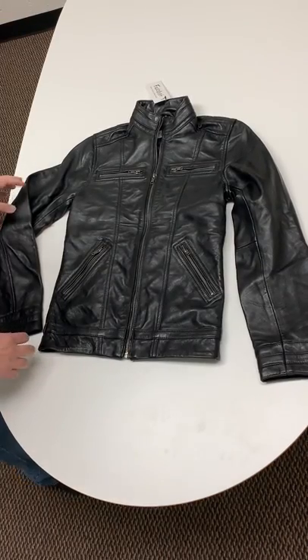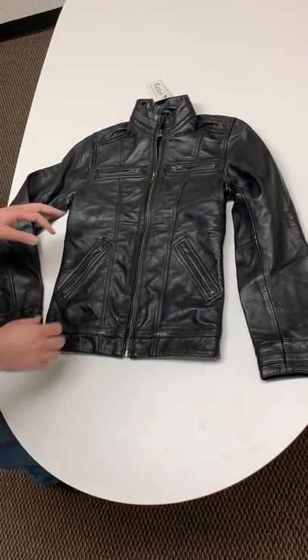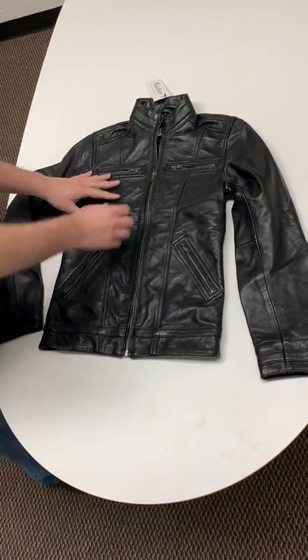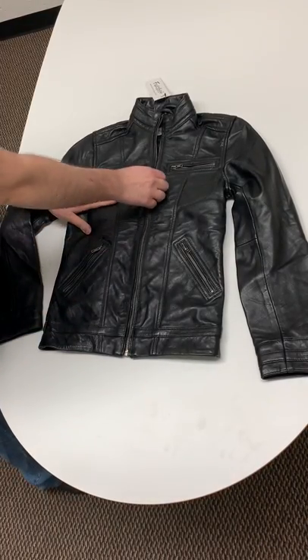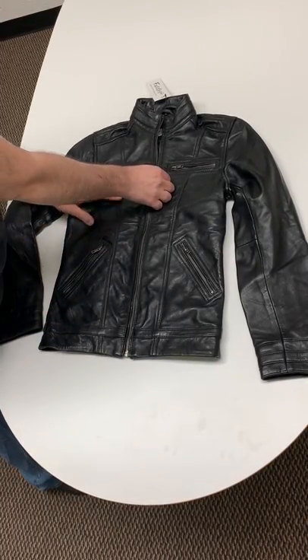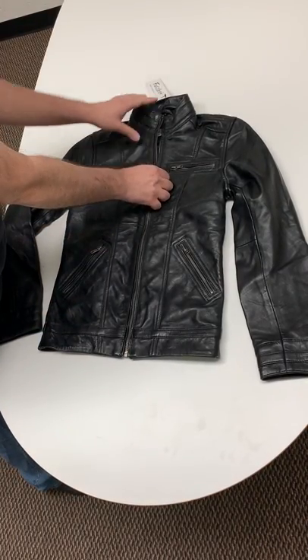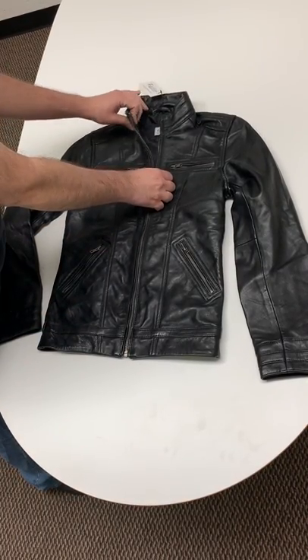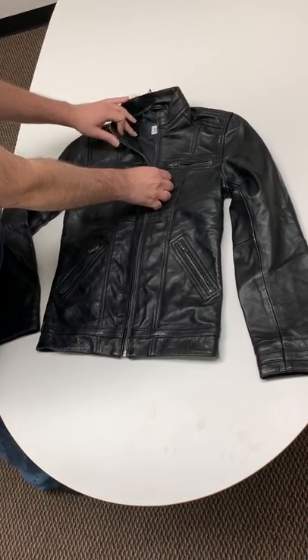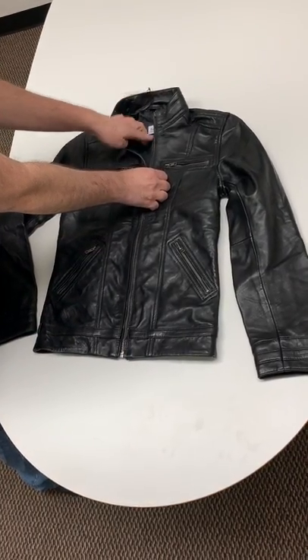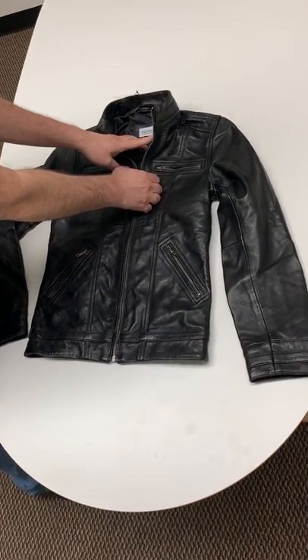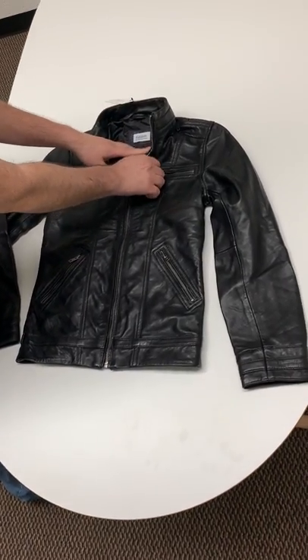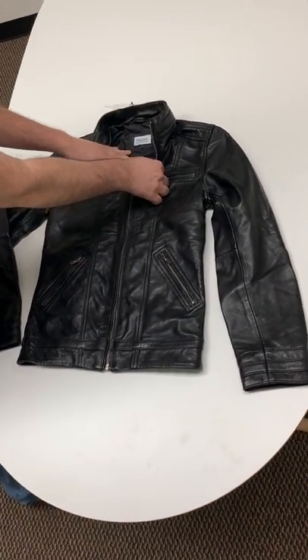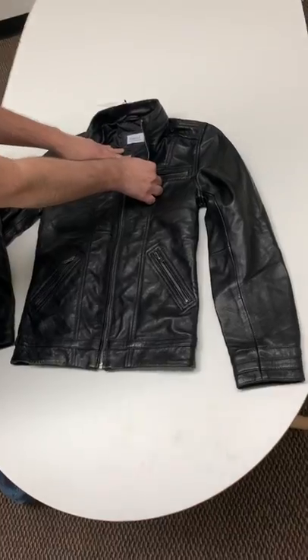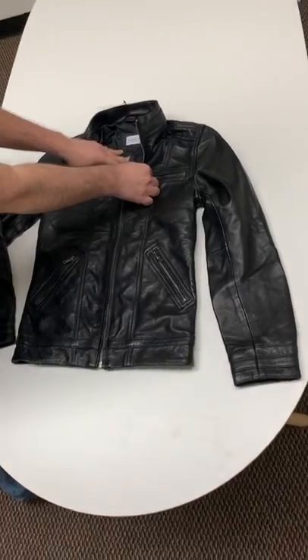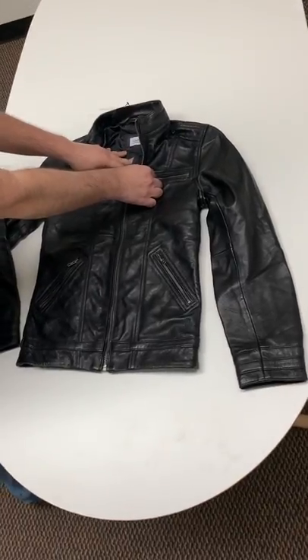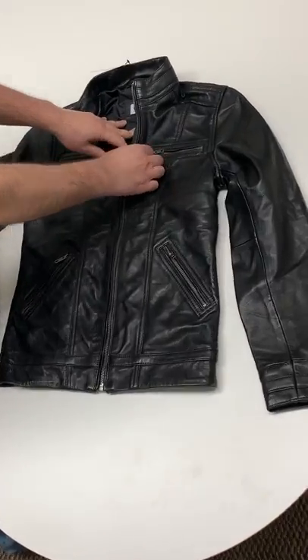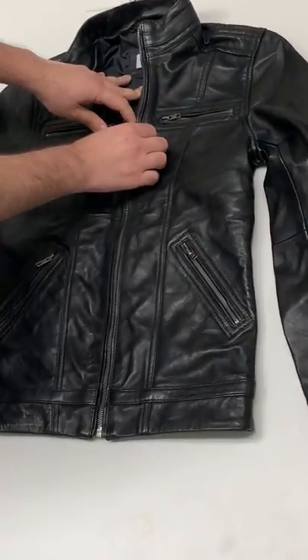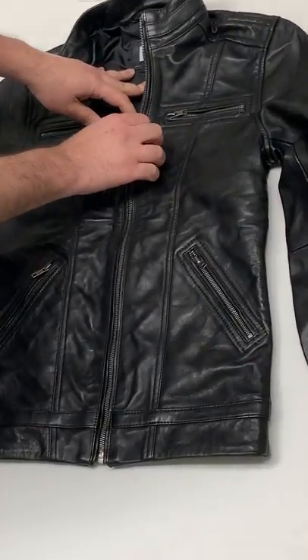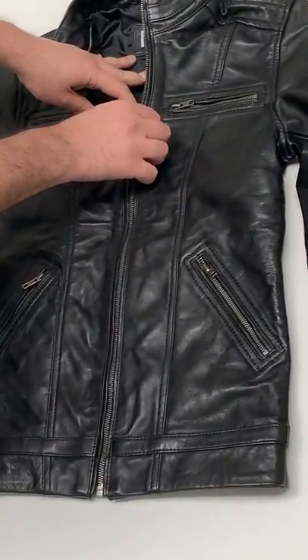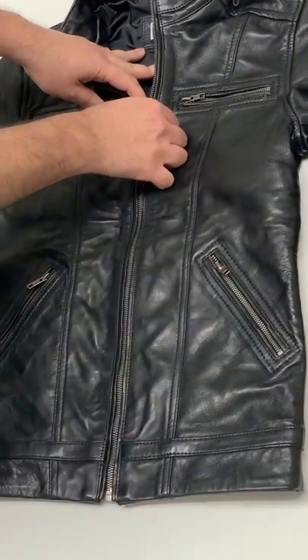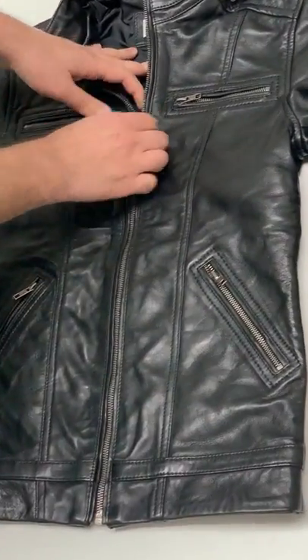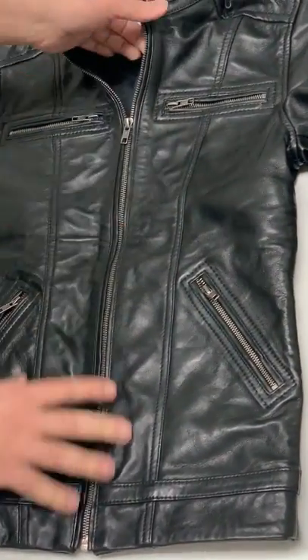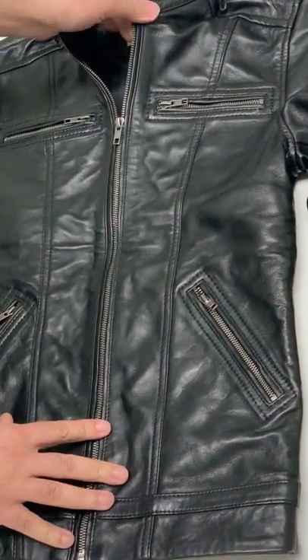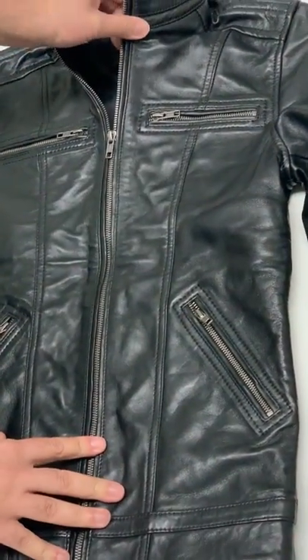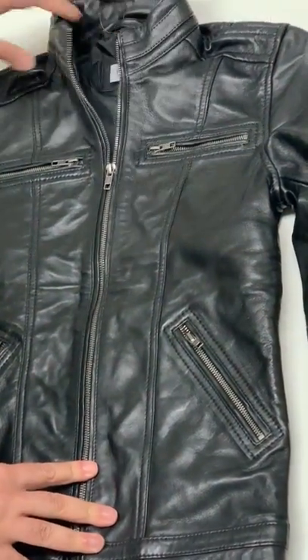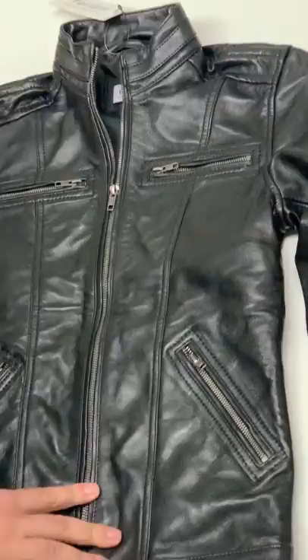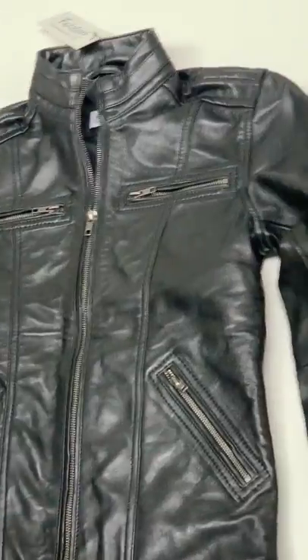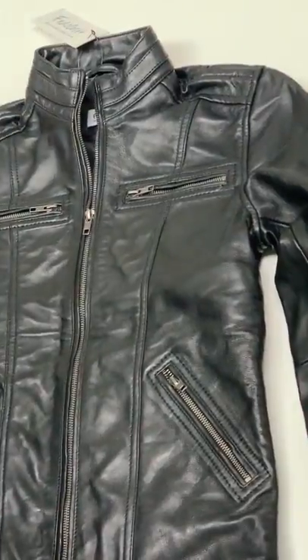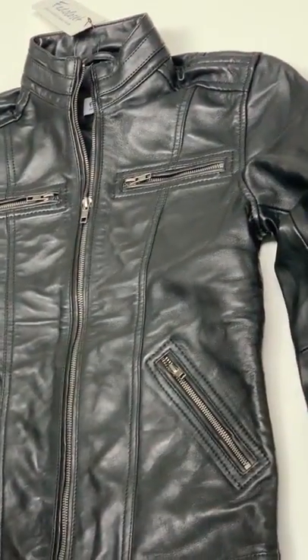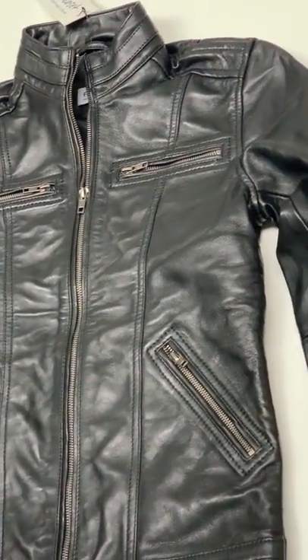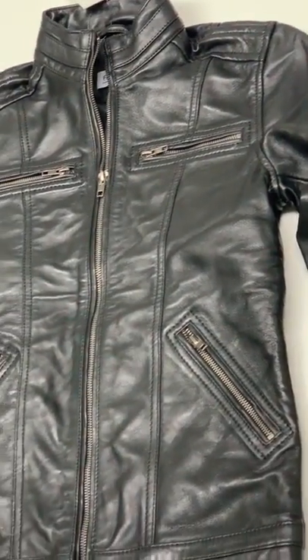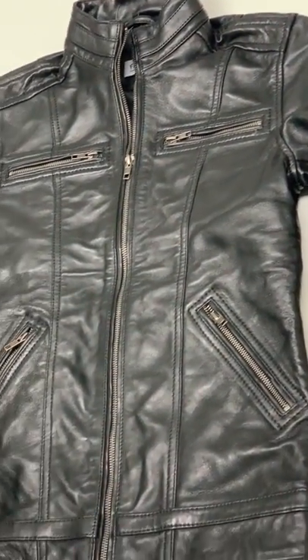Hey guys, this is Ozzy with Fat Closet. We wanted to show you our Wilson's leather jacket that just came out this year, and we wanted to provide a better customer experience so you guys can see exactly what this jacket is made out of.